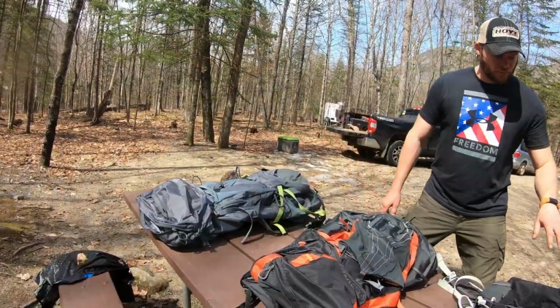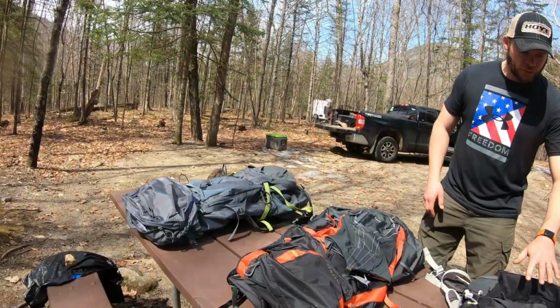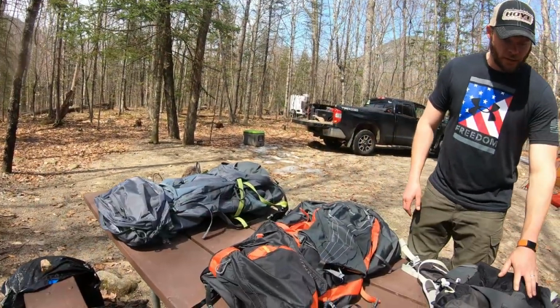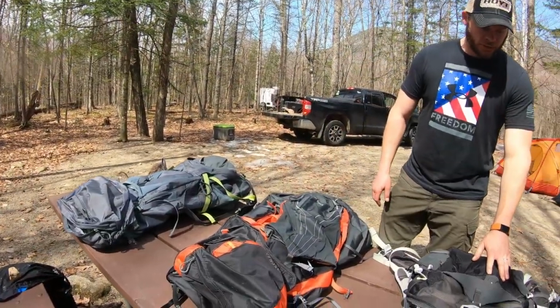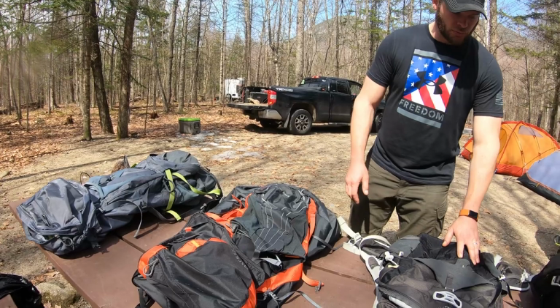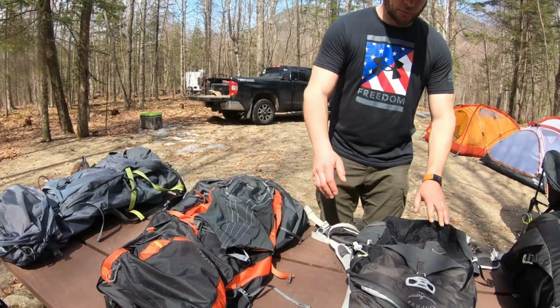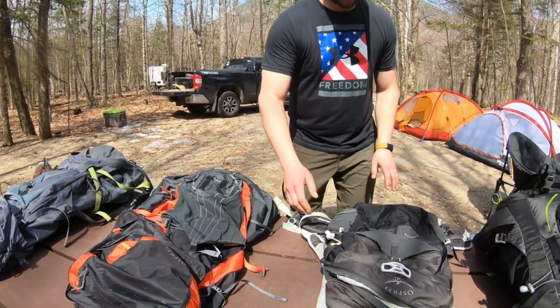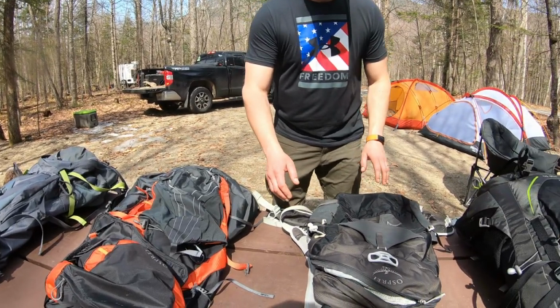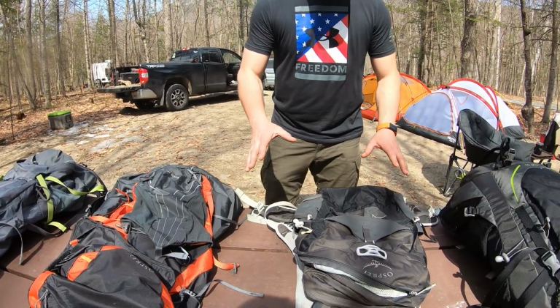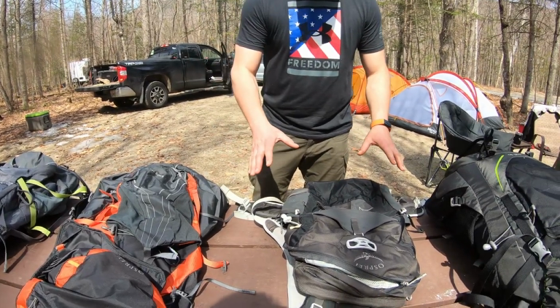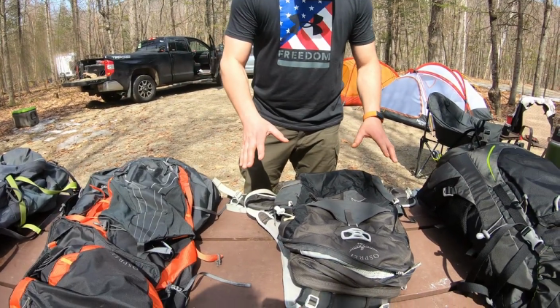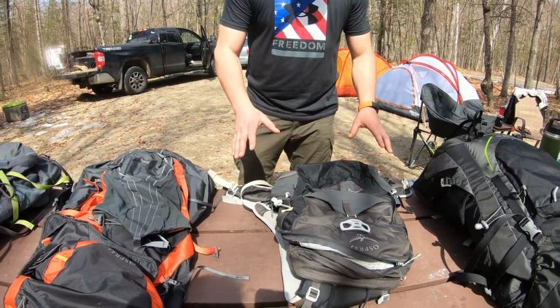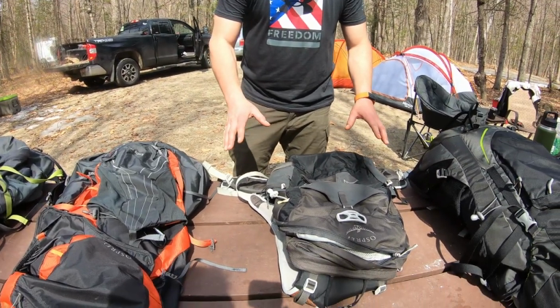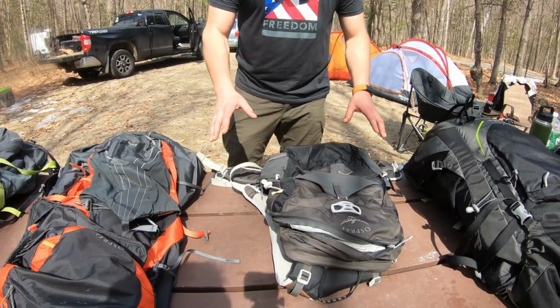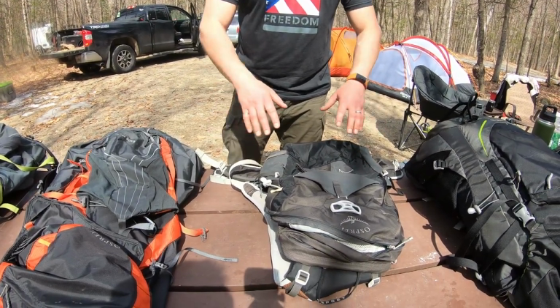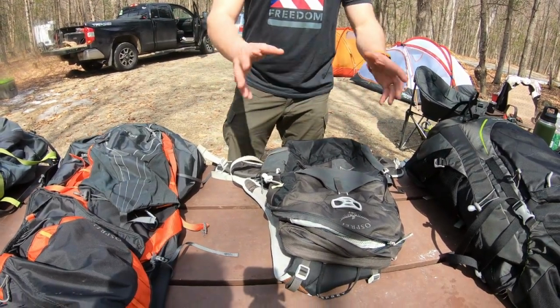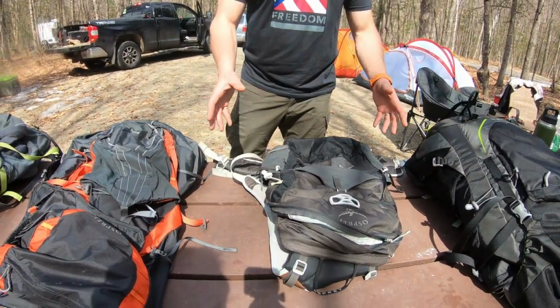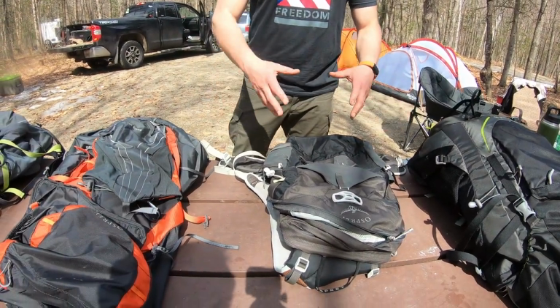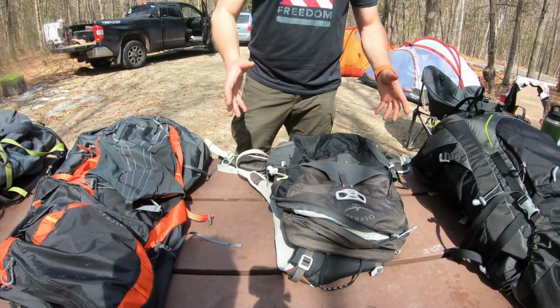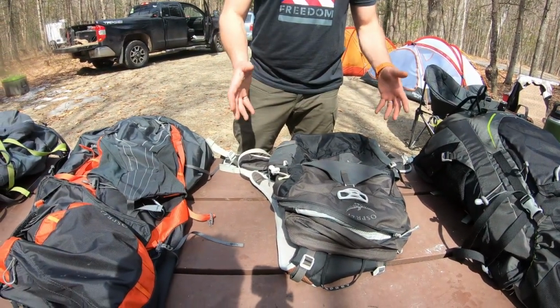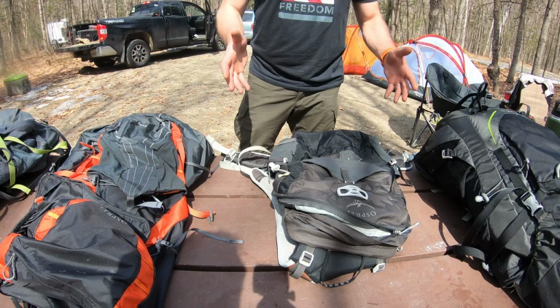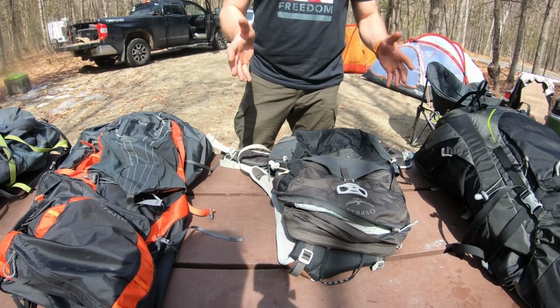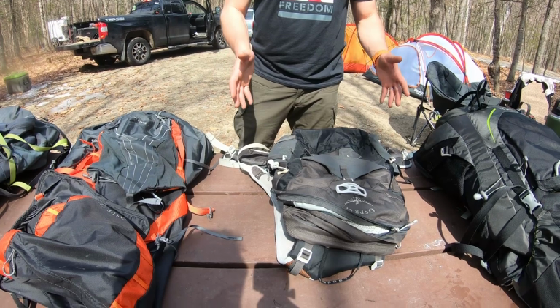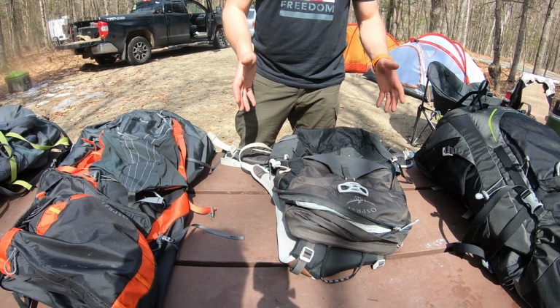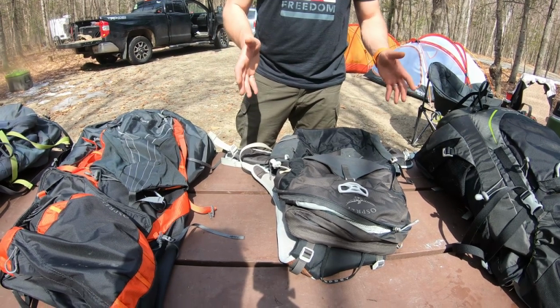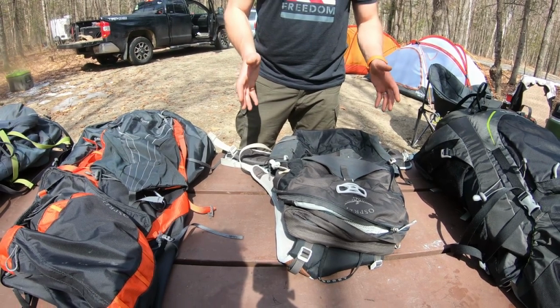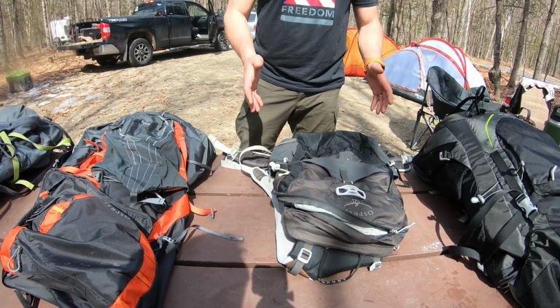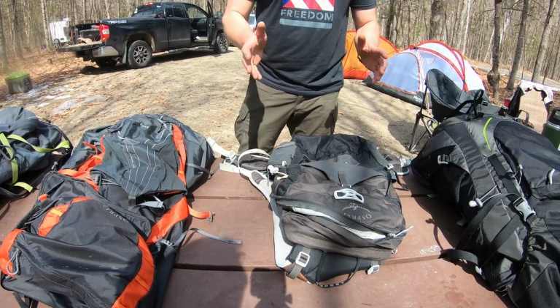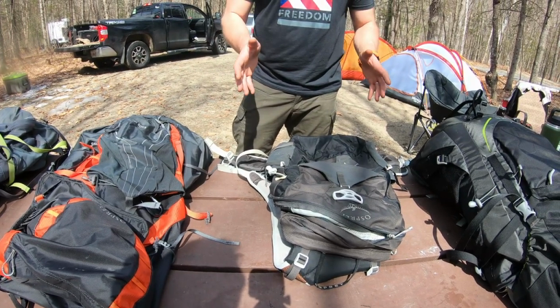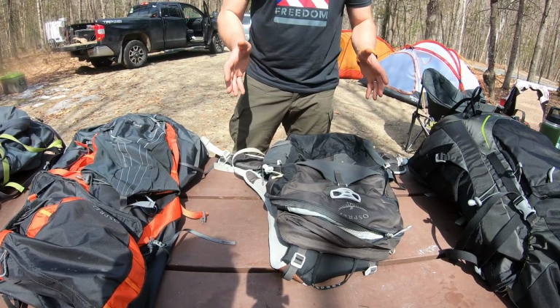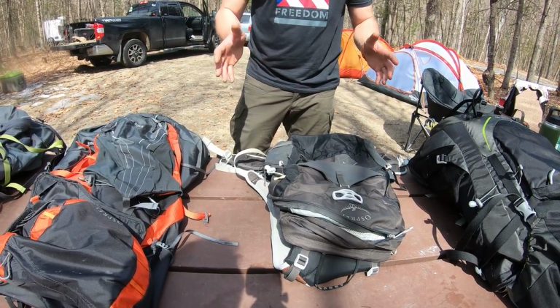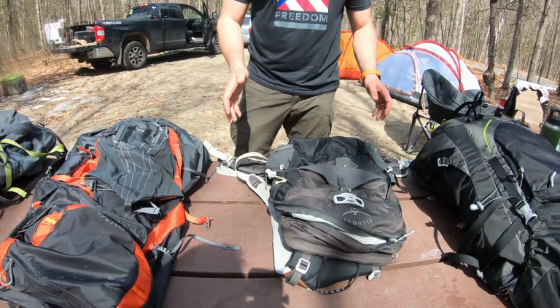This is my Talon 22. I'll start with a smaller one. The thing I like best about this backpack is that it is small and compact. If you just need a light backpack, you can put a bunch of stuff in and go hiking with. It's great.